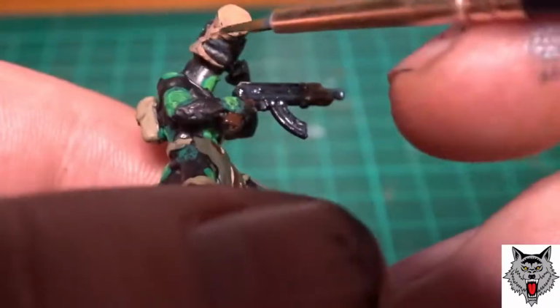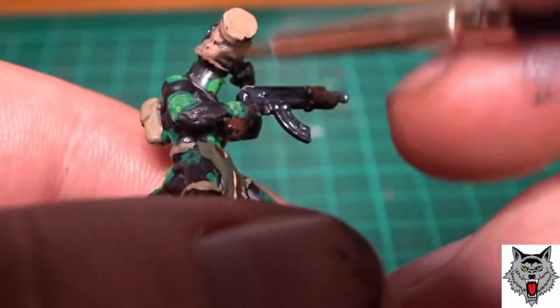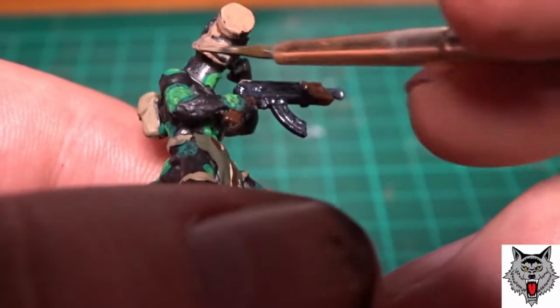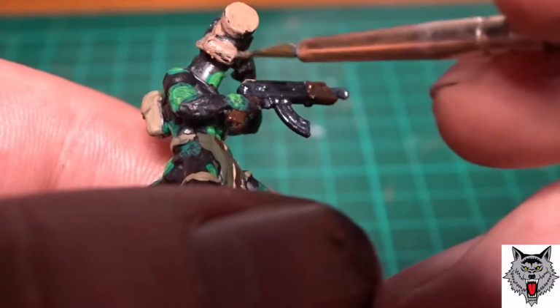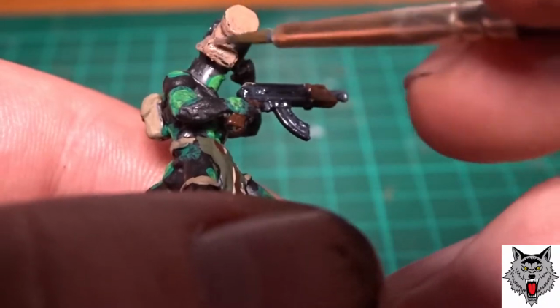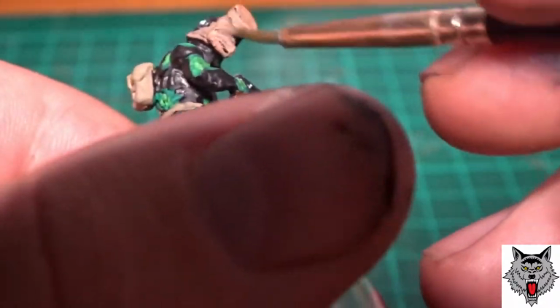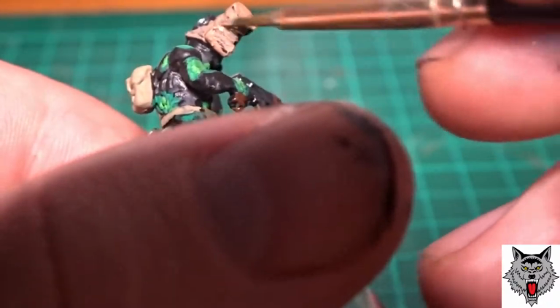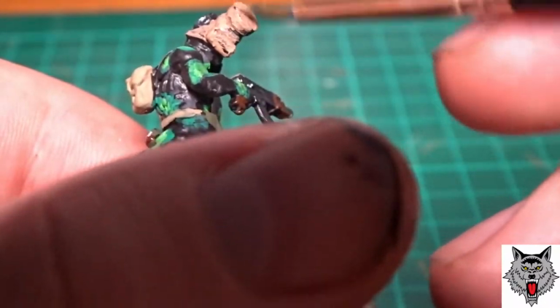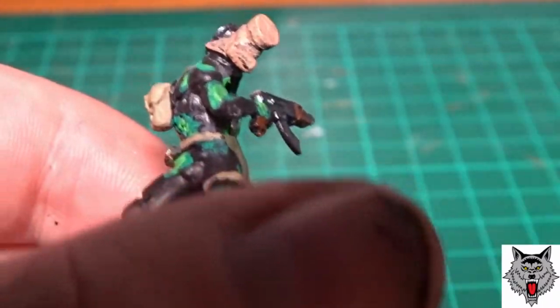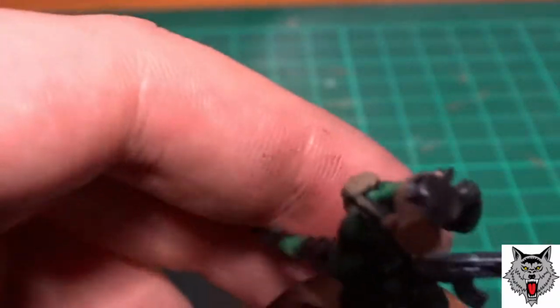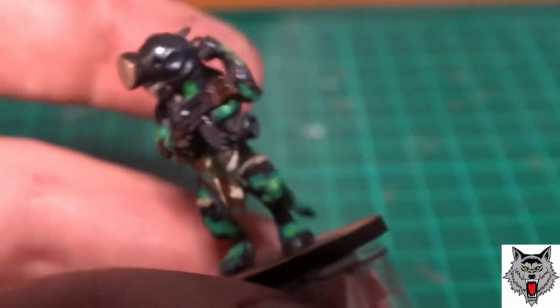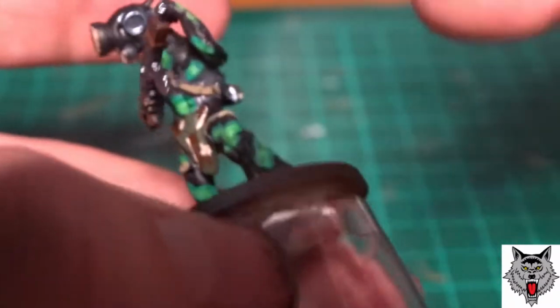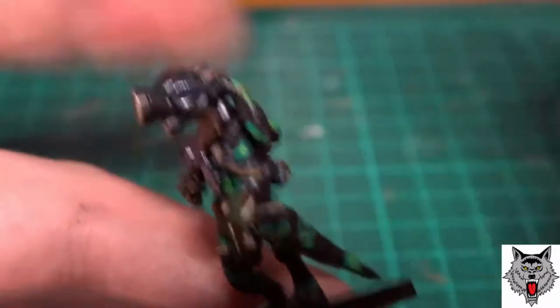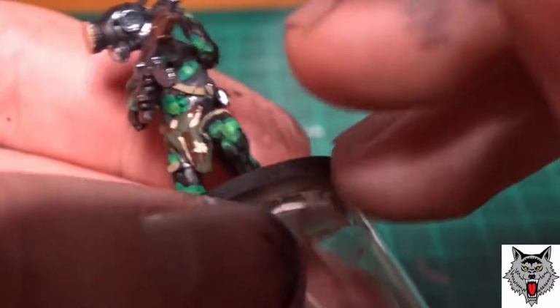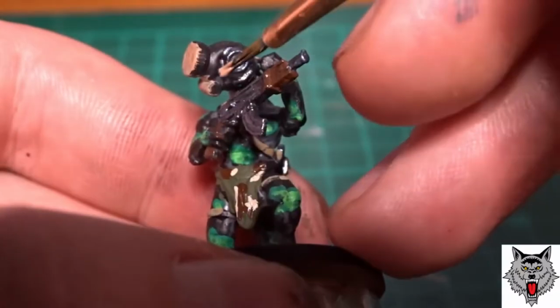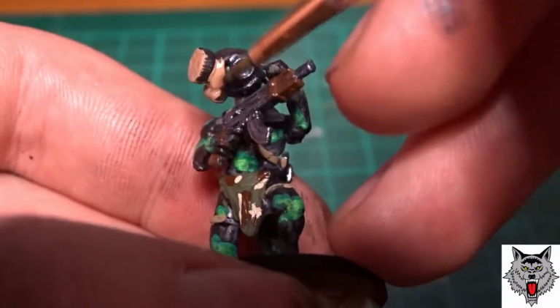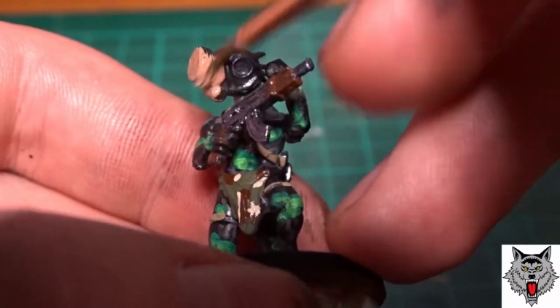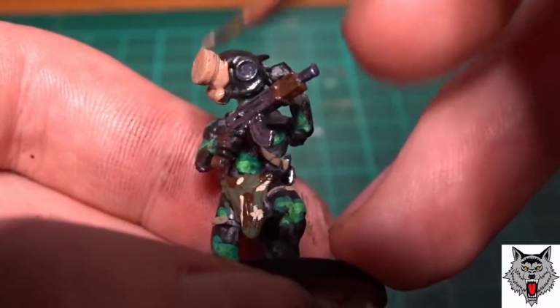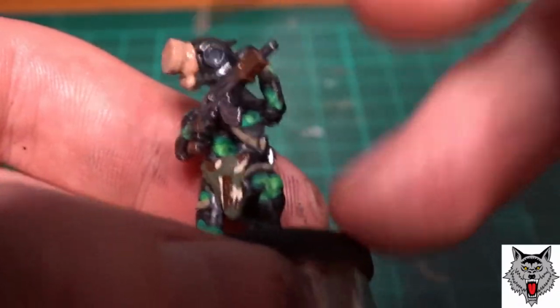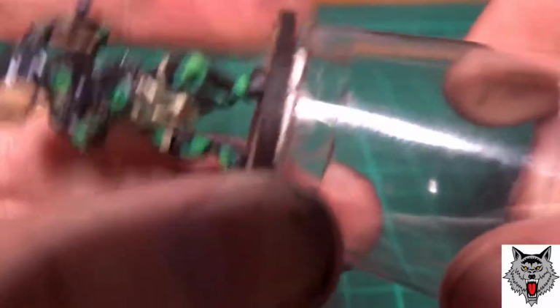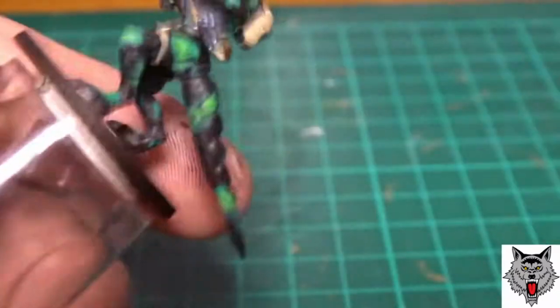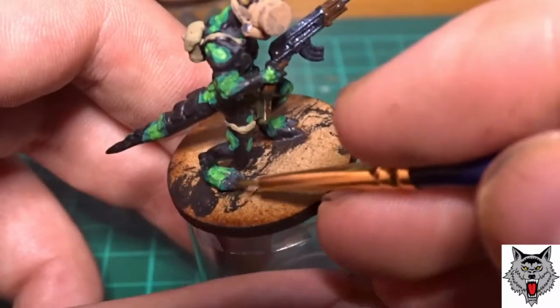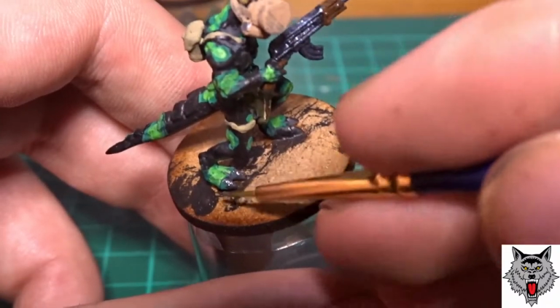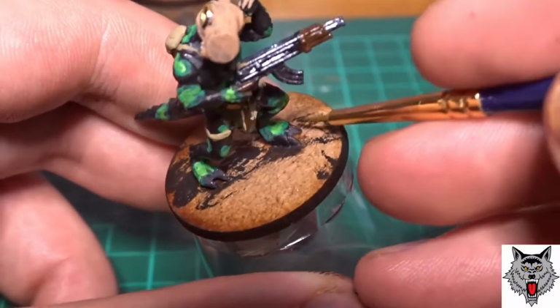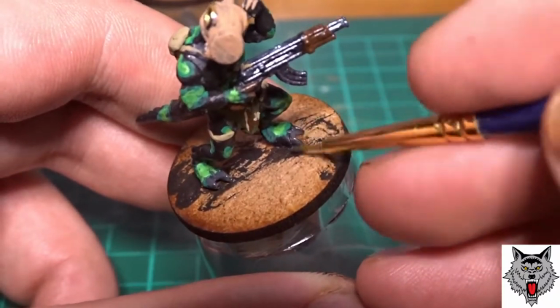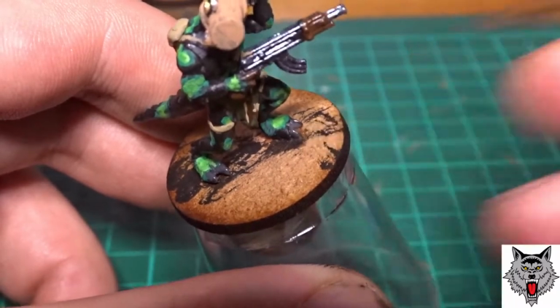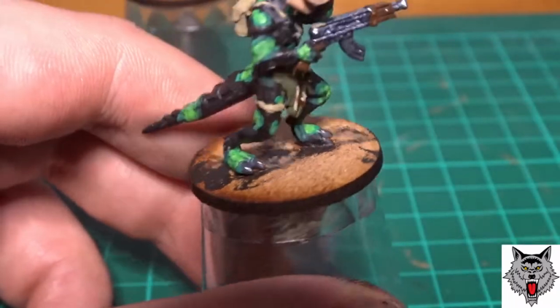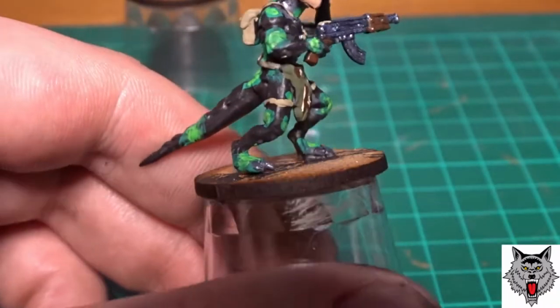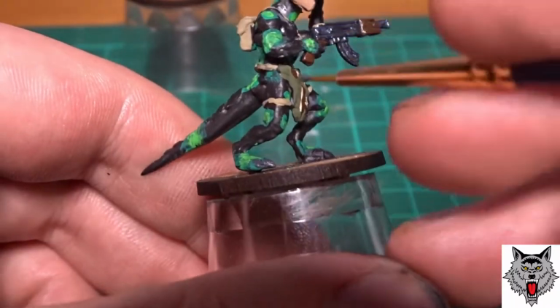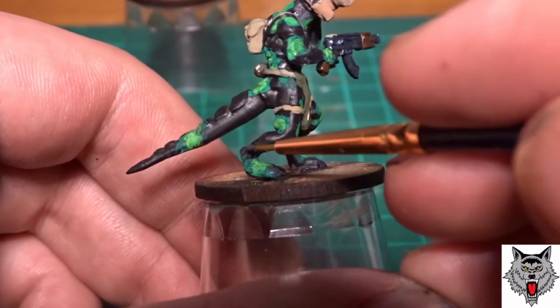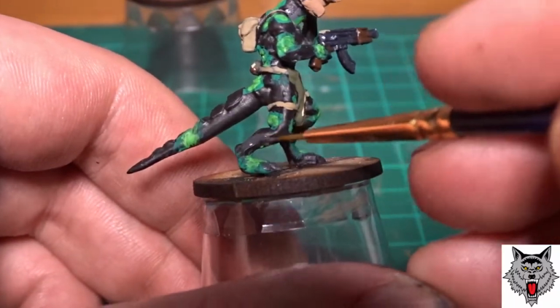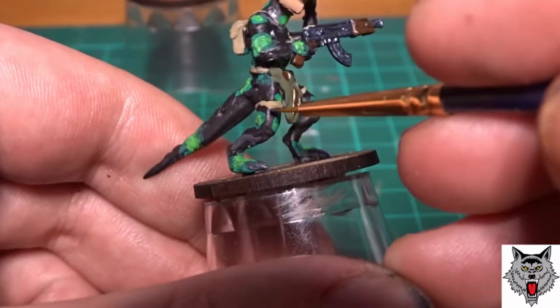The gas masks were painted a leather brown colour. I quite like the look of it against the colour schemes, and it keeps the military theme going — which again, bonus.